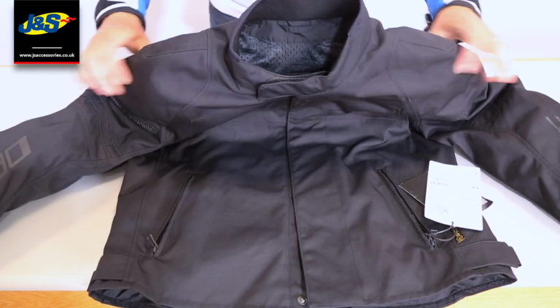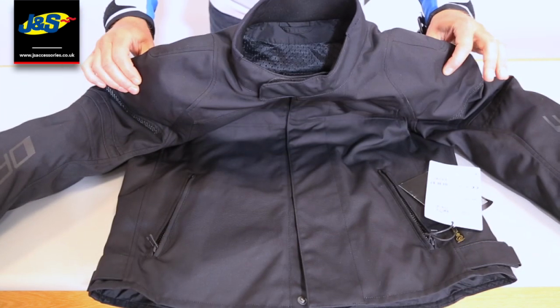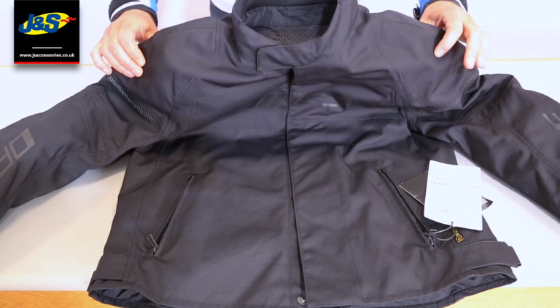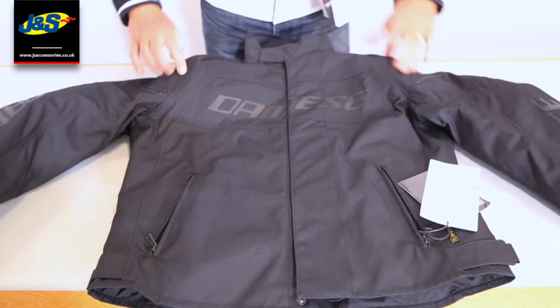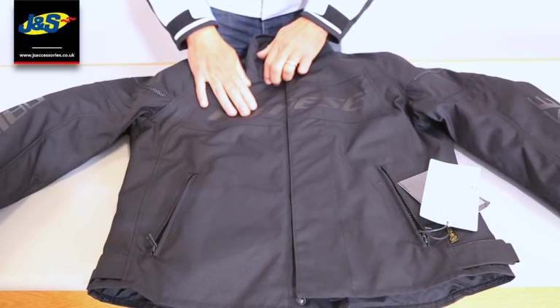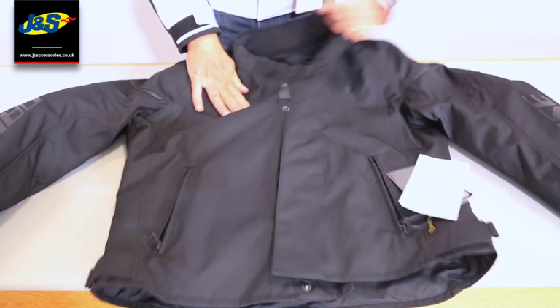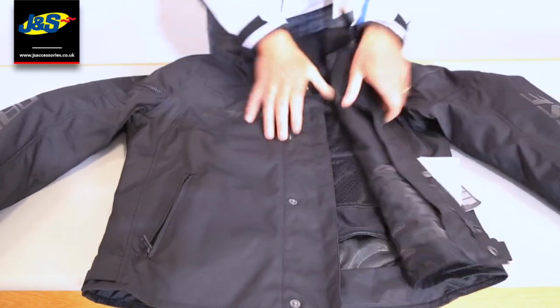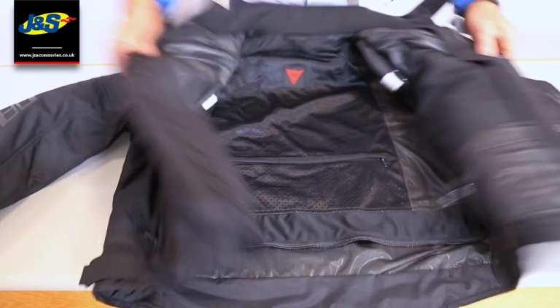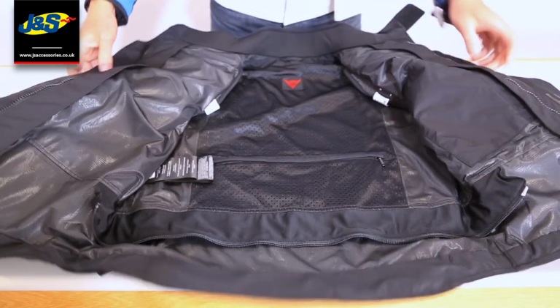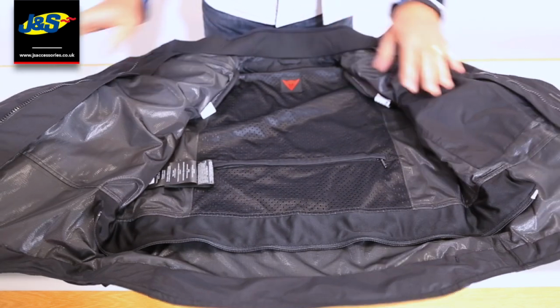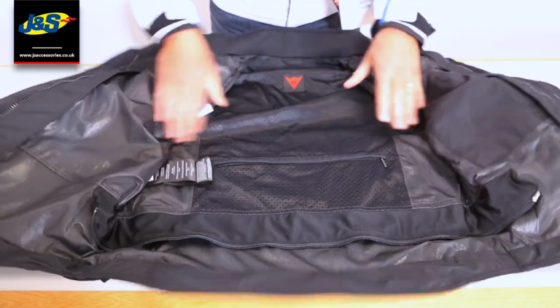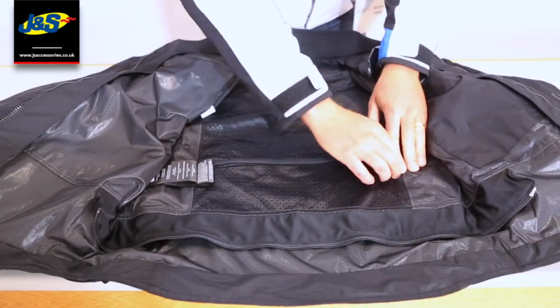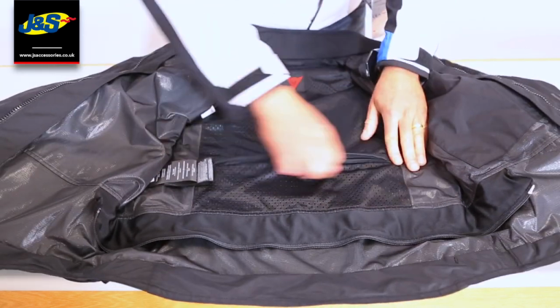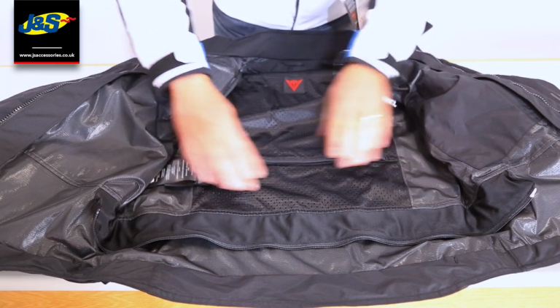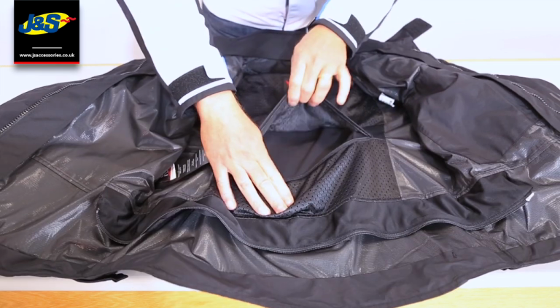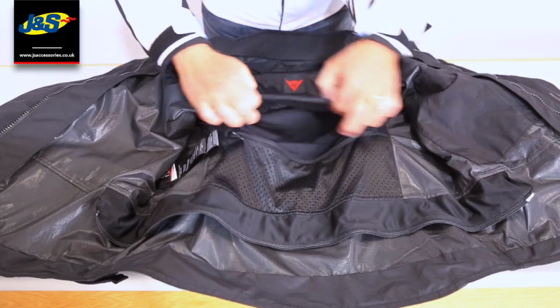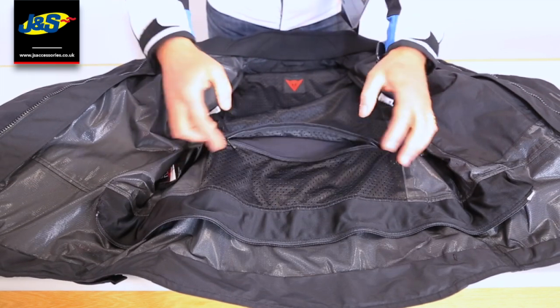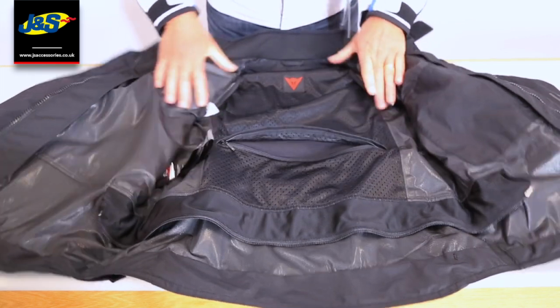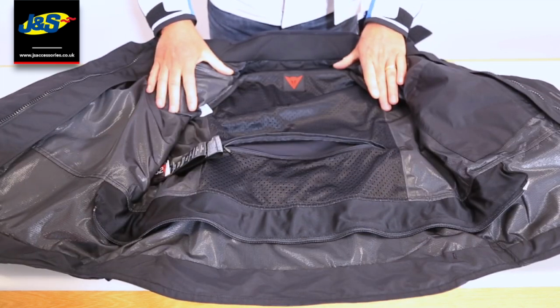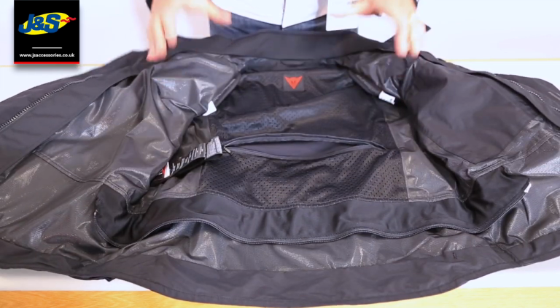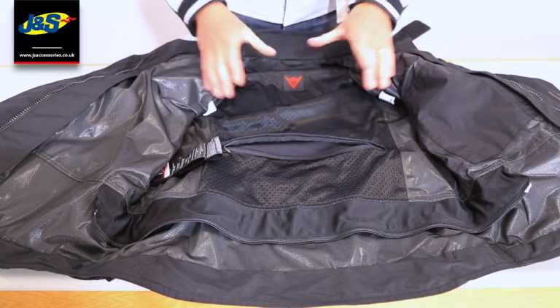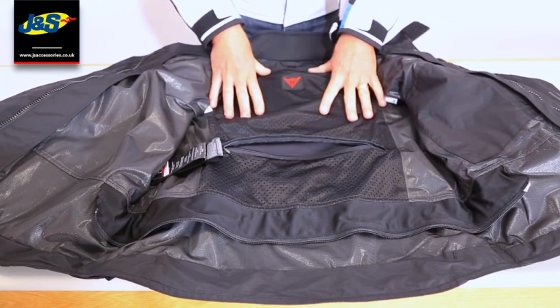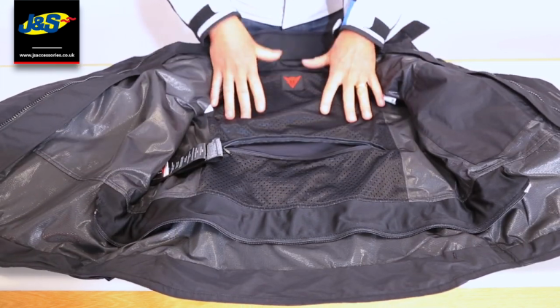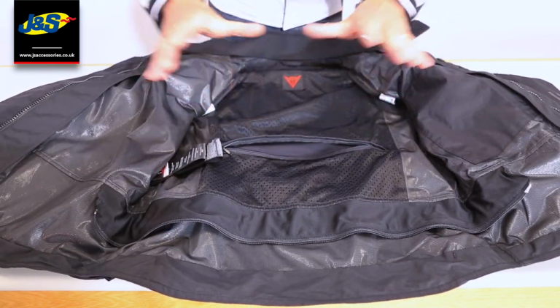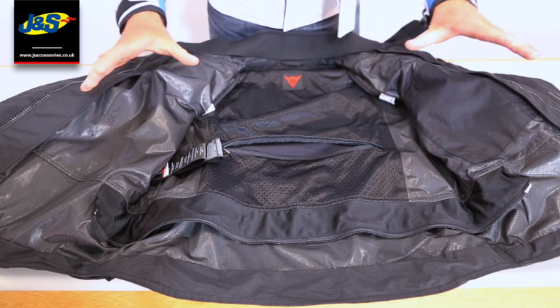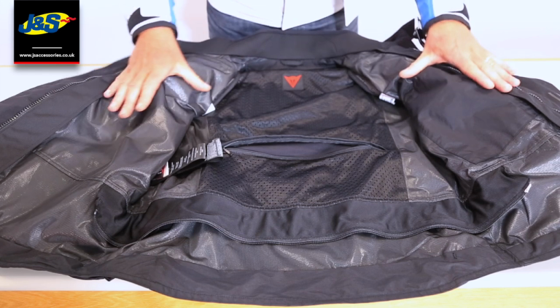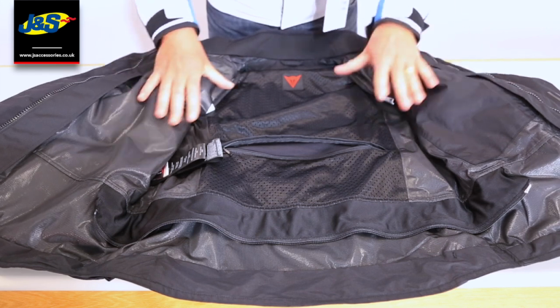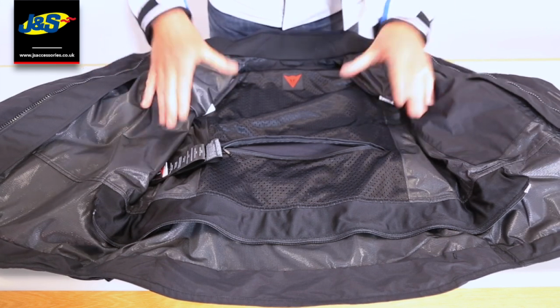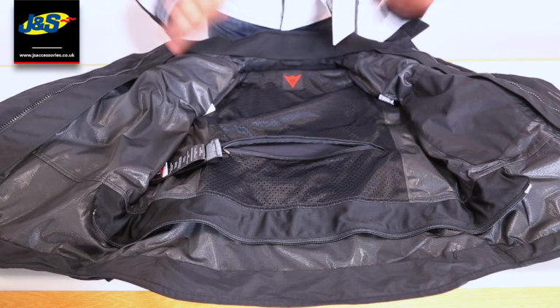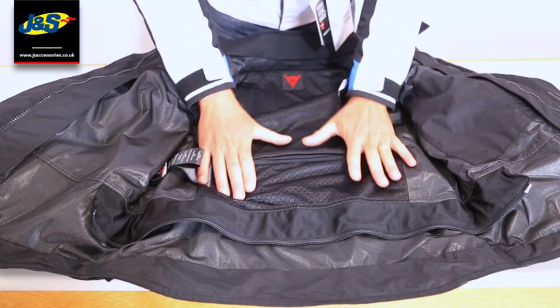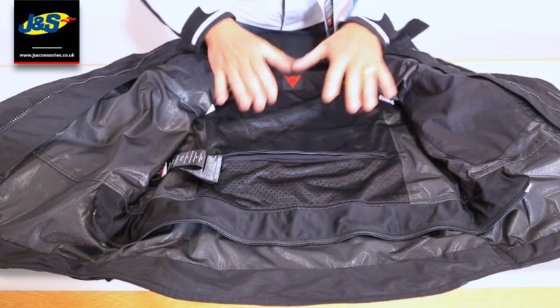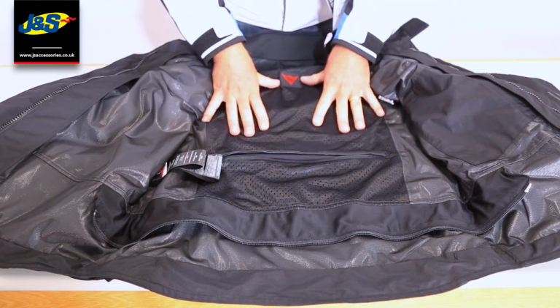You've got shoulder armour in there as well. If I just open the jacket back up, you can see there is a zipped pocket there, allowing you to put a back protector in. It doesn't come with a back protector as standard, but that's pretty usual with all these jackets, but you can fit one in.